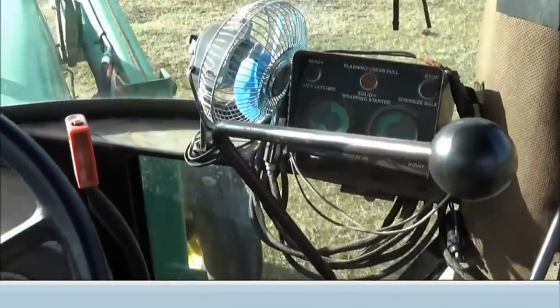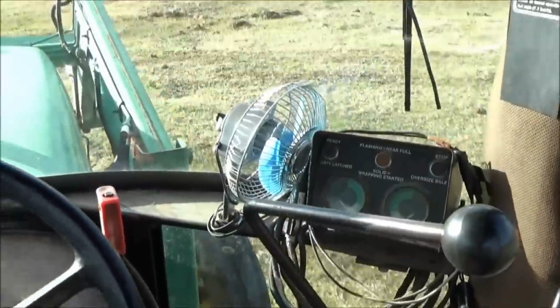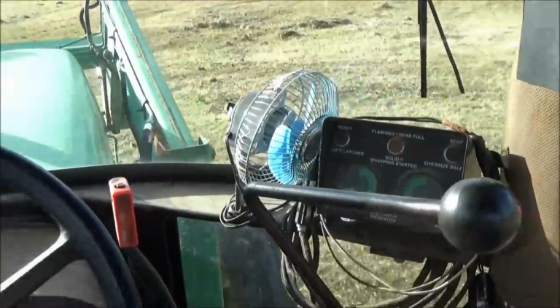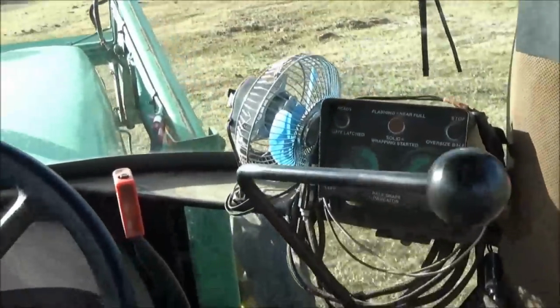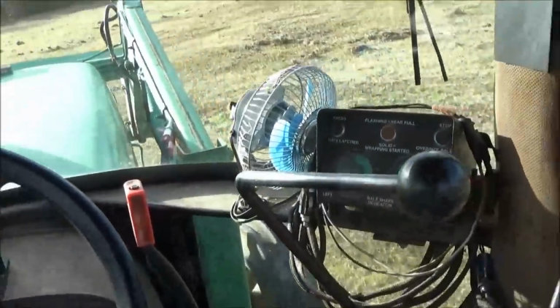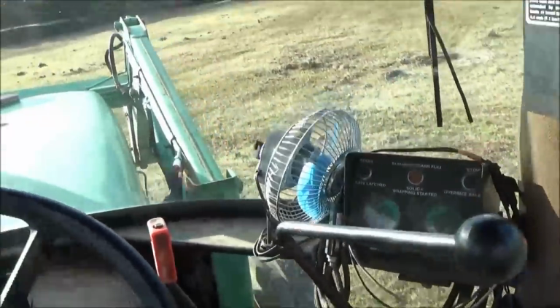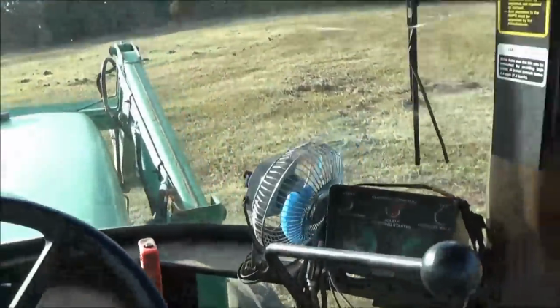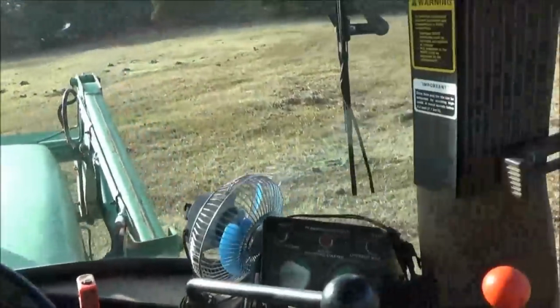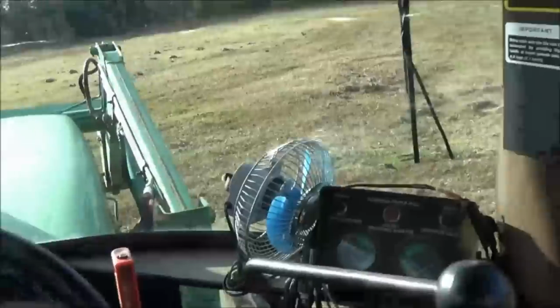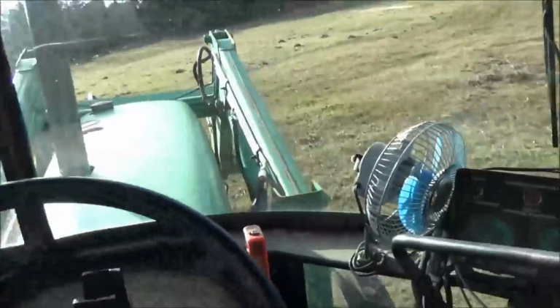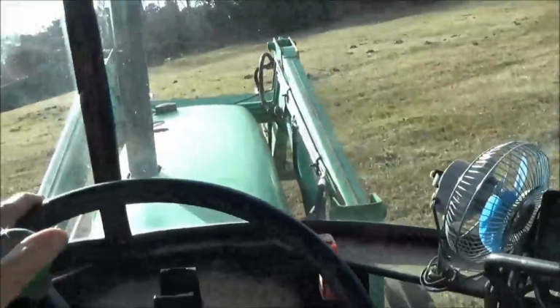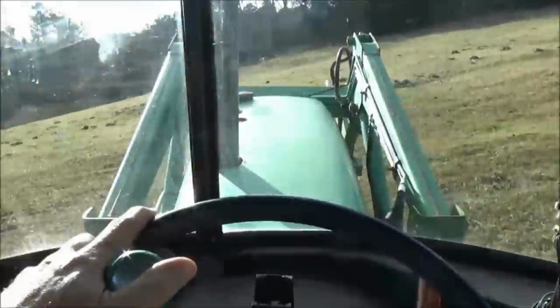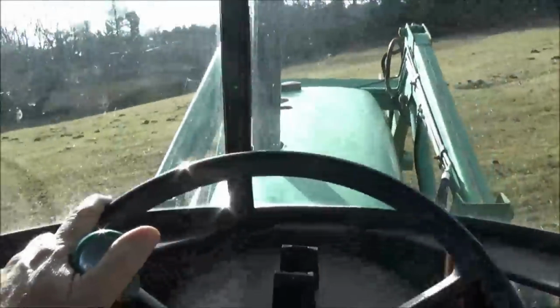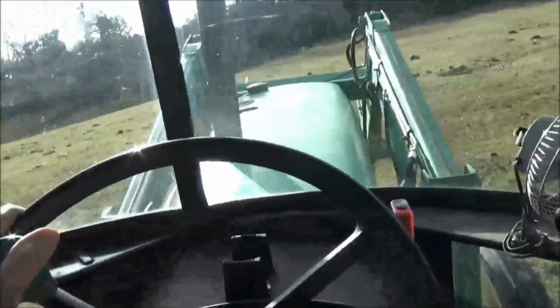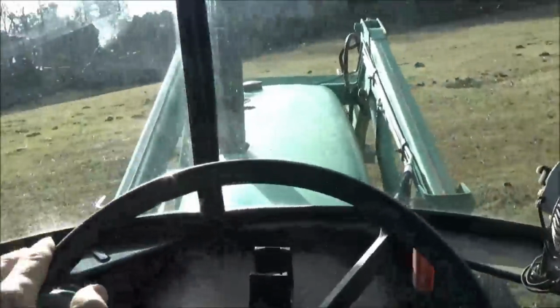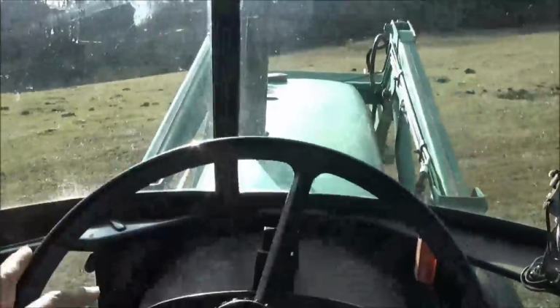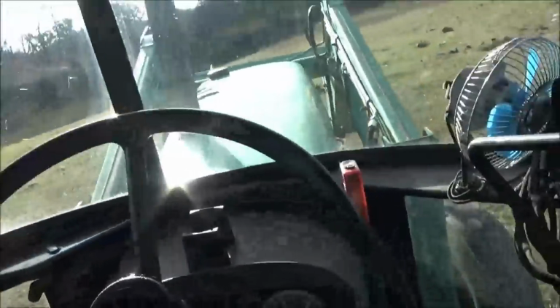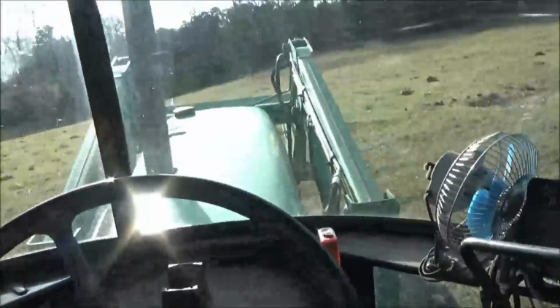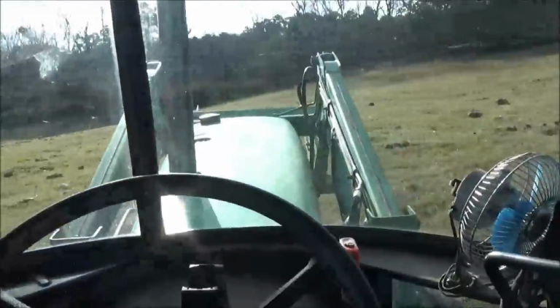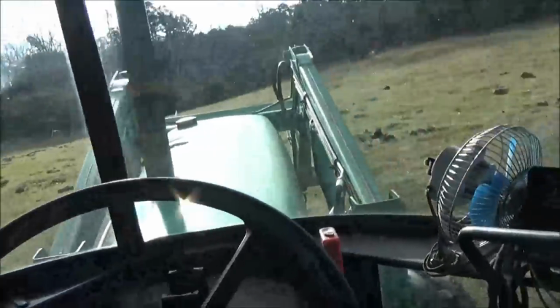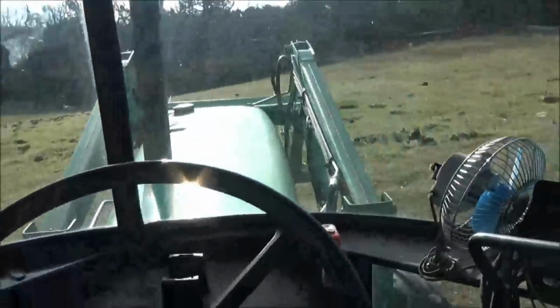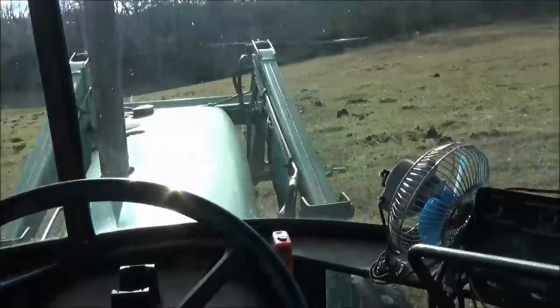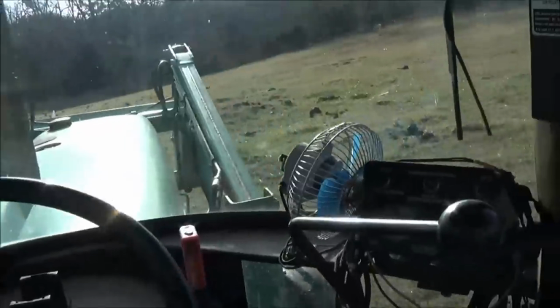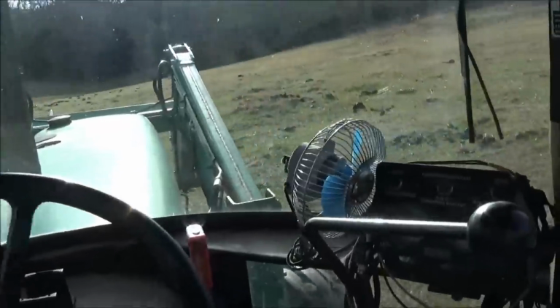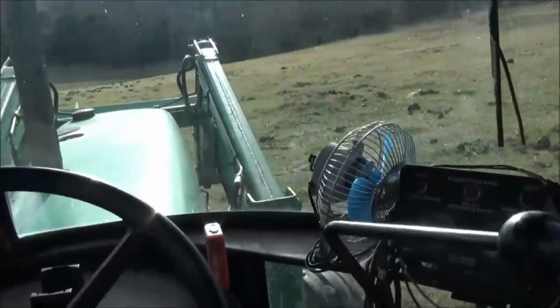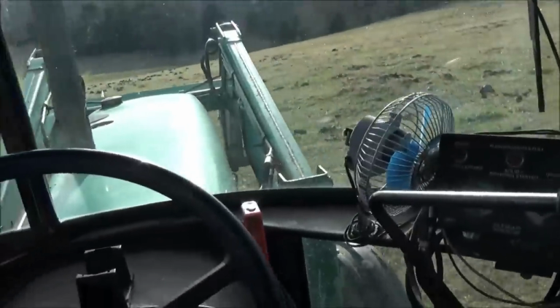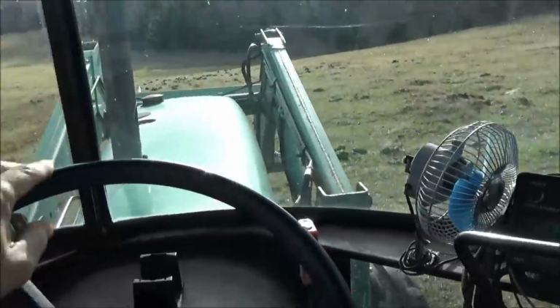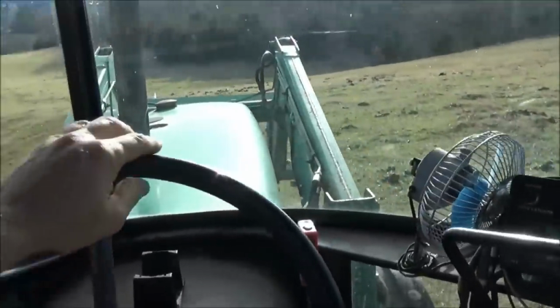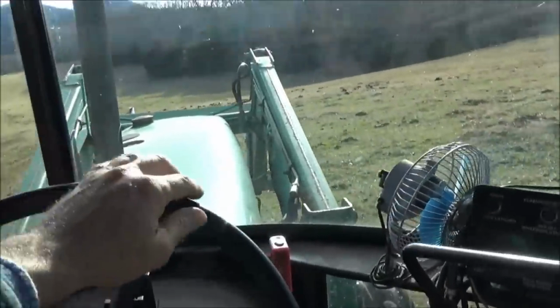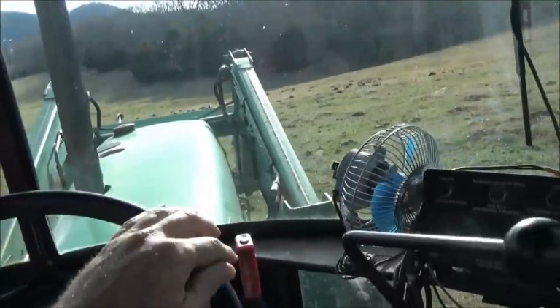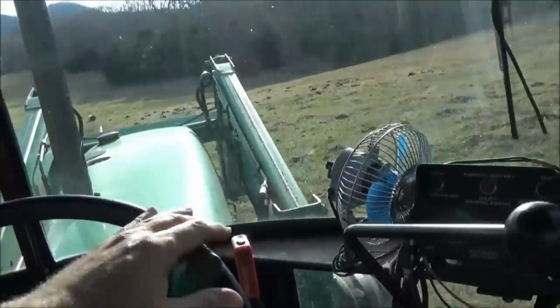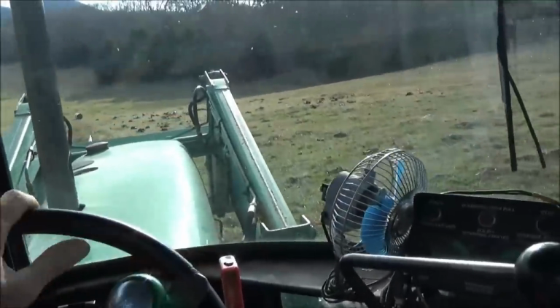I'll try to get you some better shots — it's probably kind of loud with the tractor running. I've got the side window open so I can get a little bit of air in there.